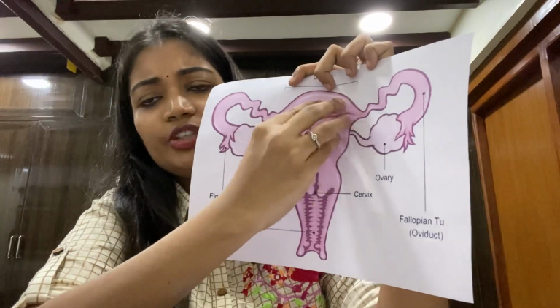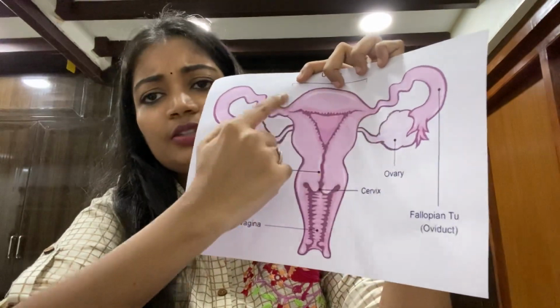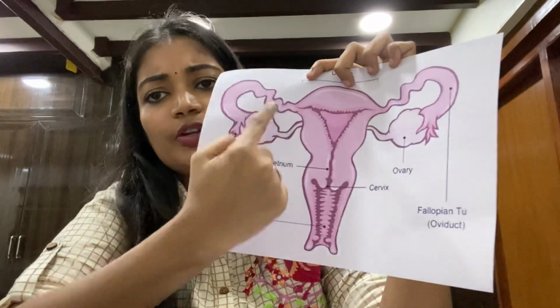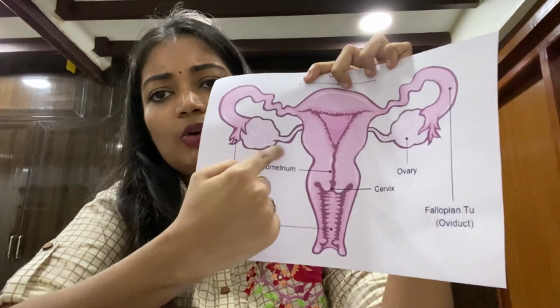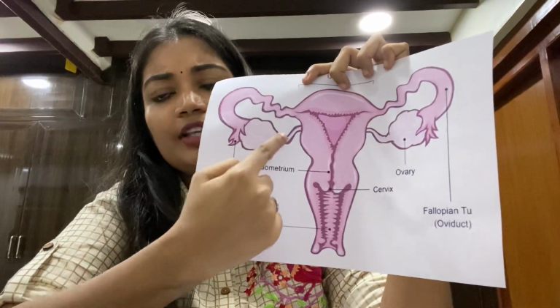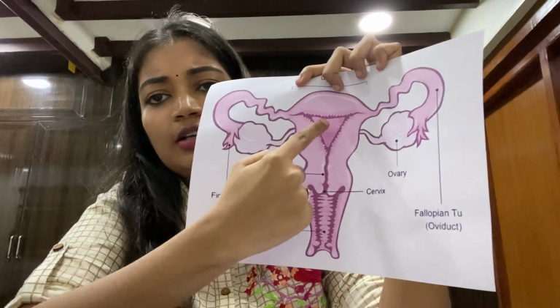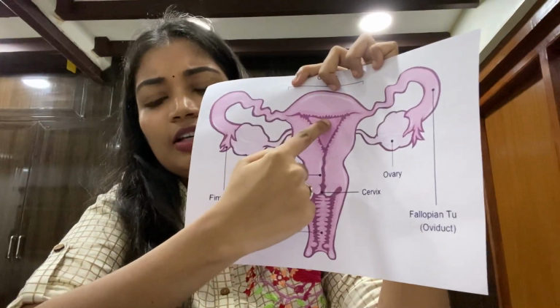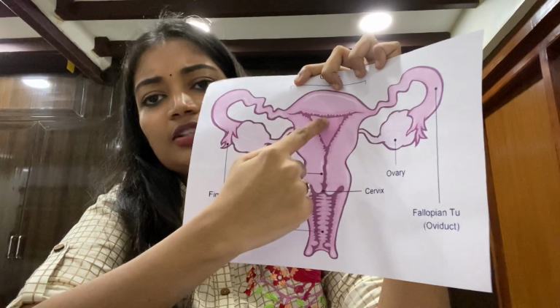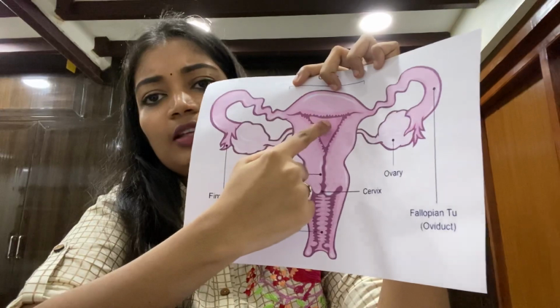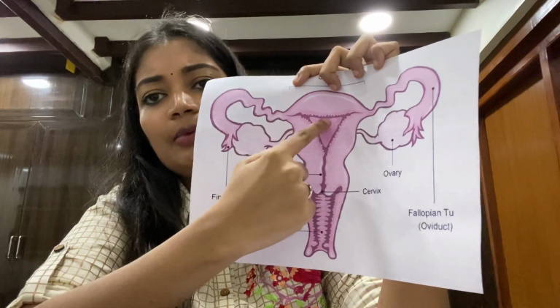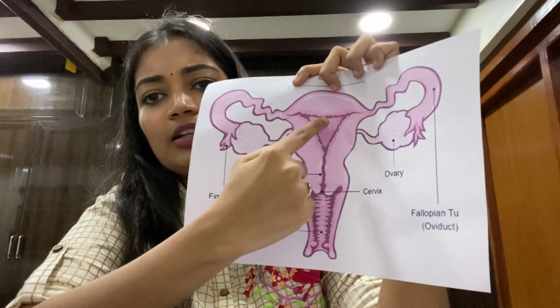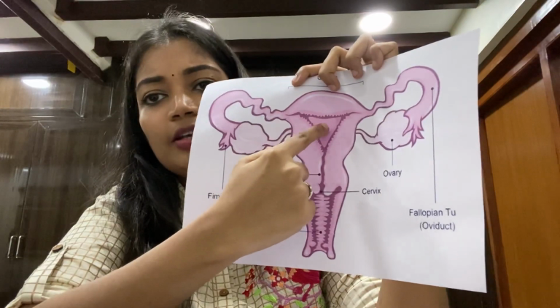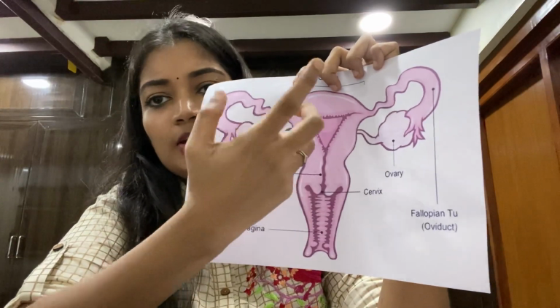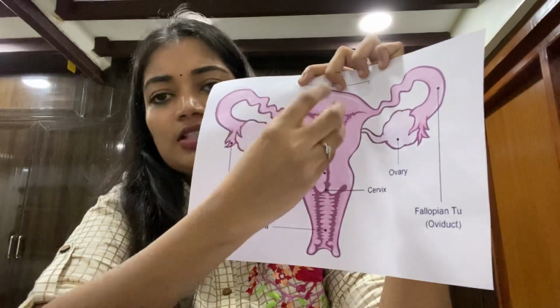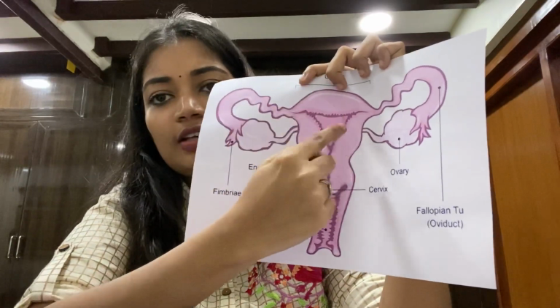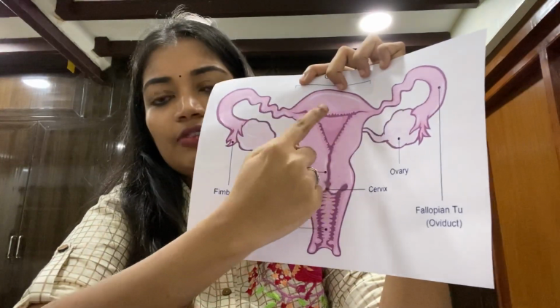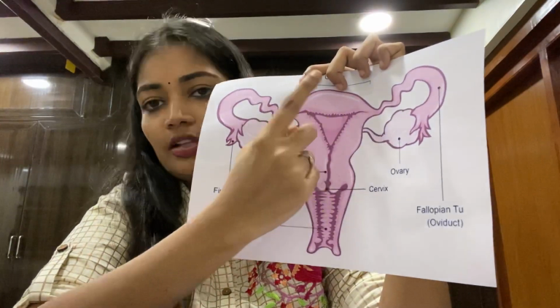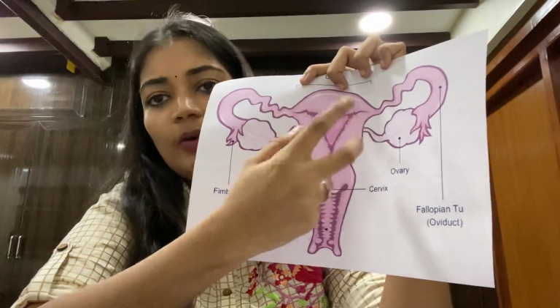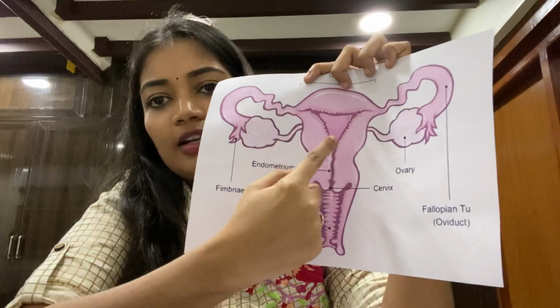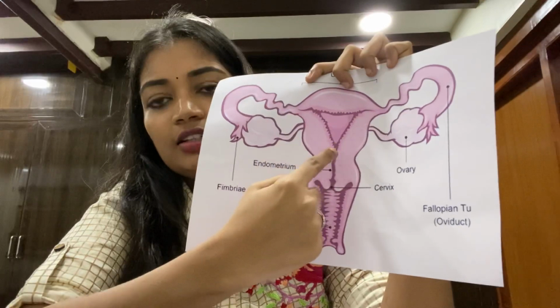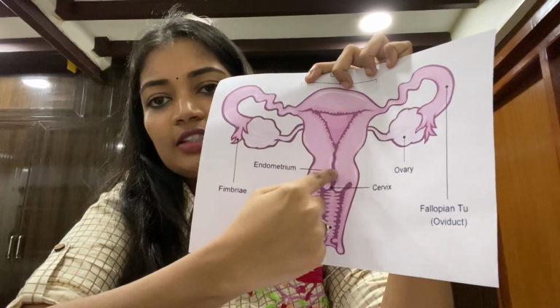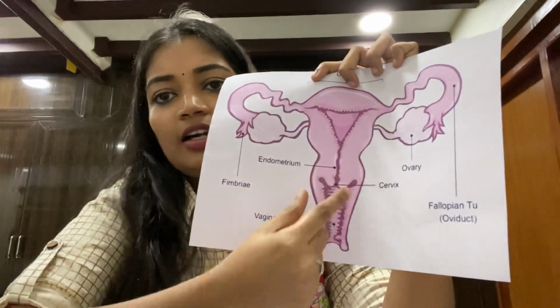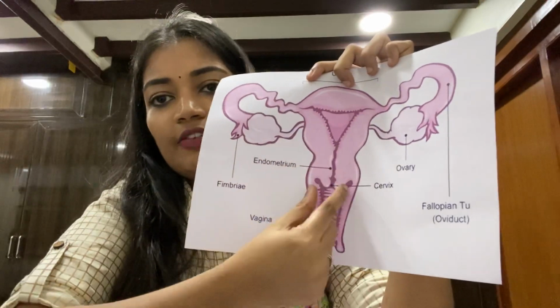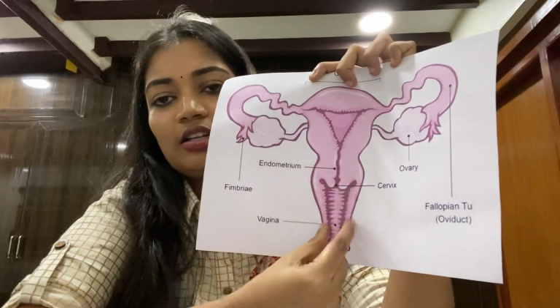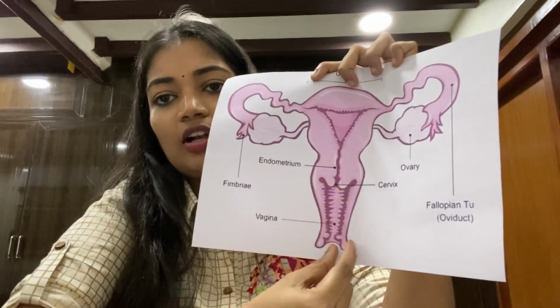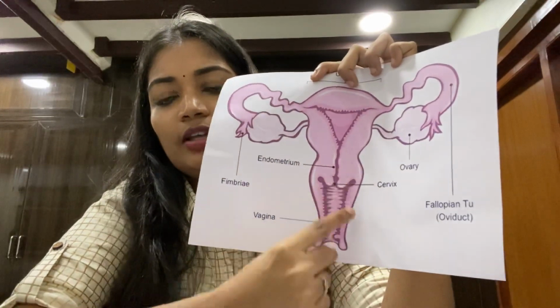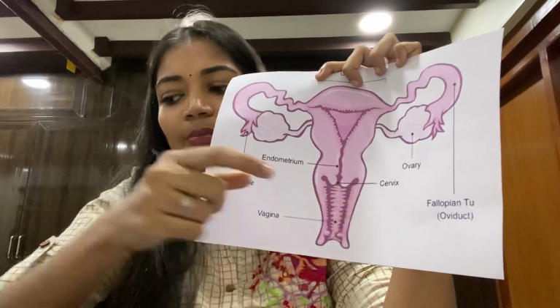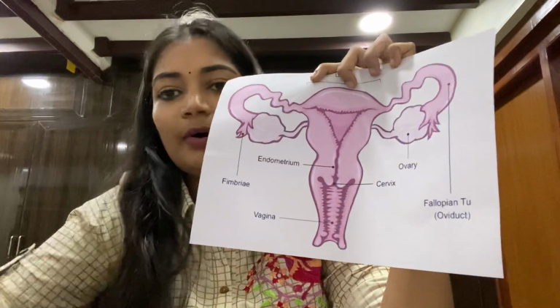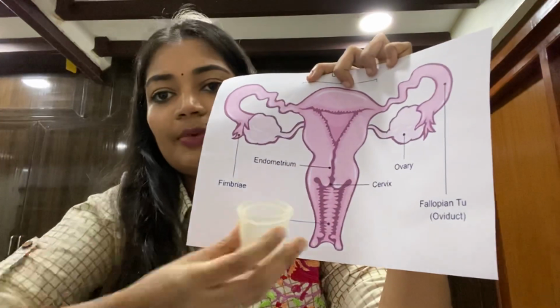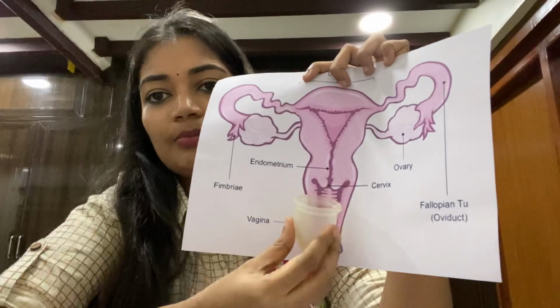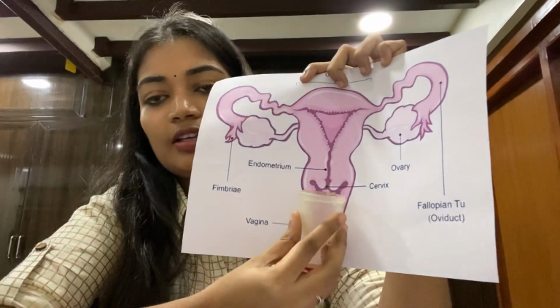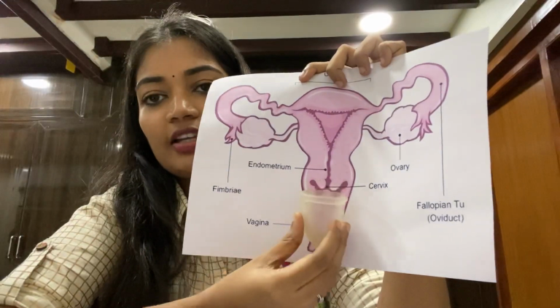This is the uterus, fallopian tube, and ovaries. This is the uterus. This is the cervix. And this is the vaginal canal.